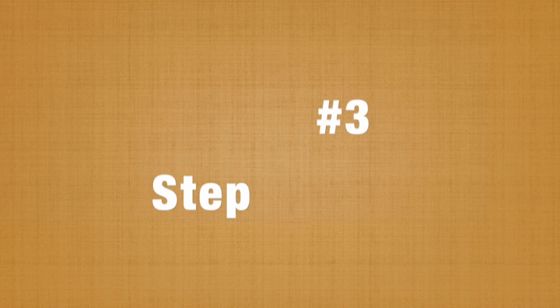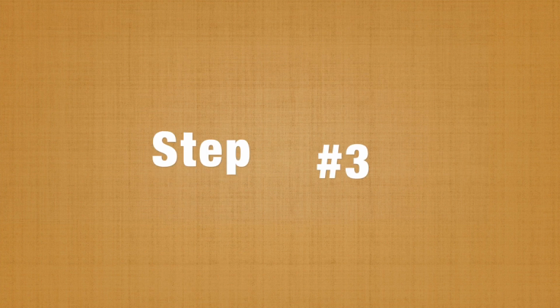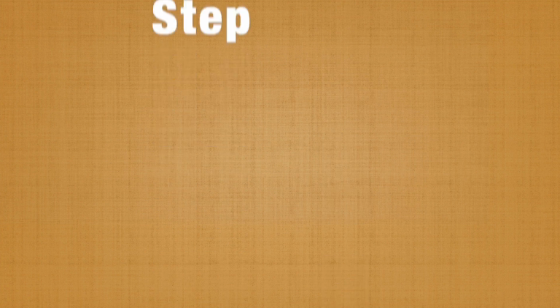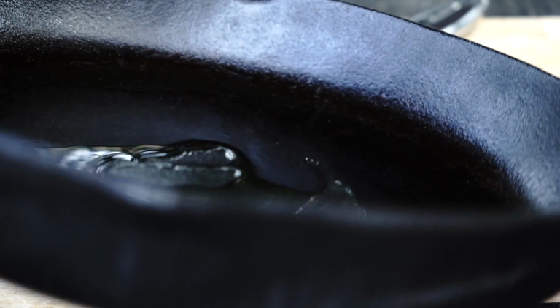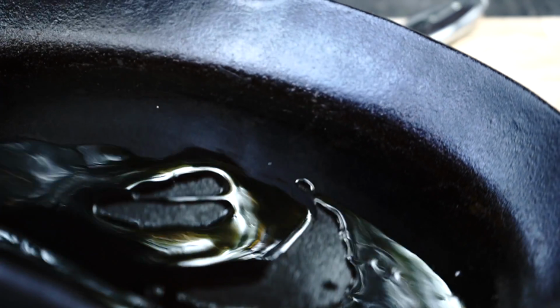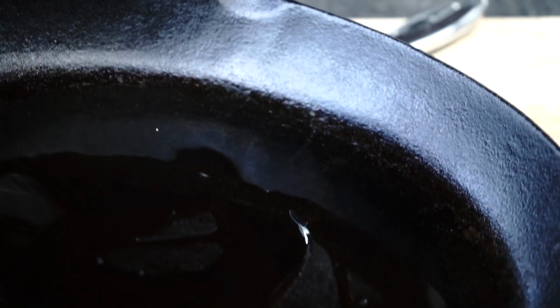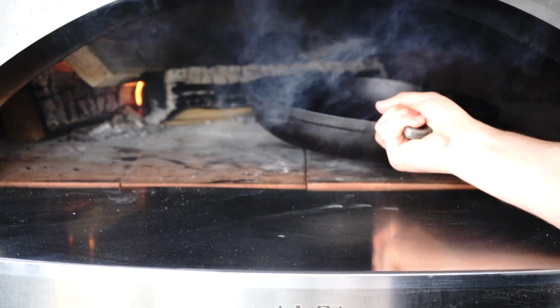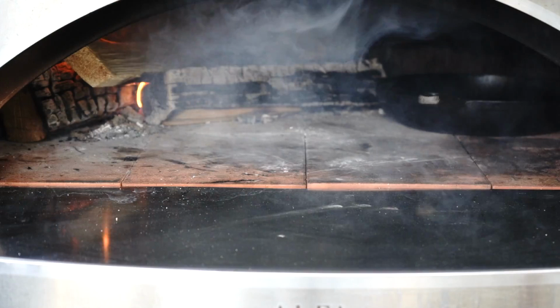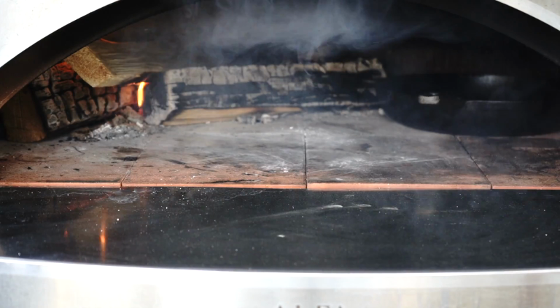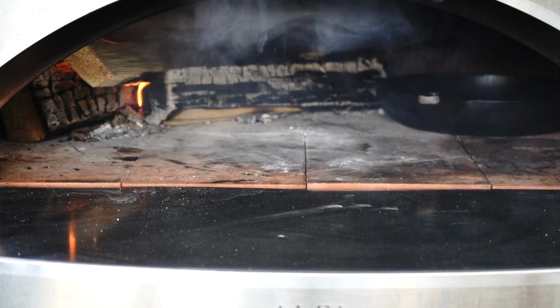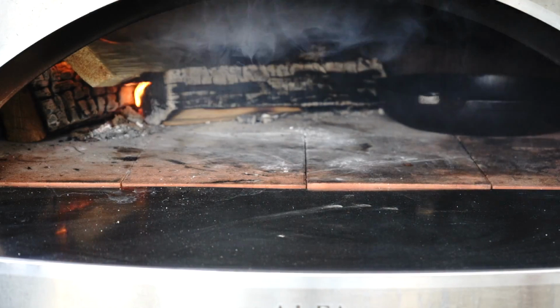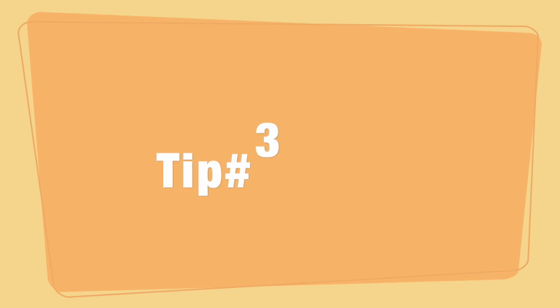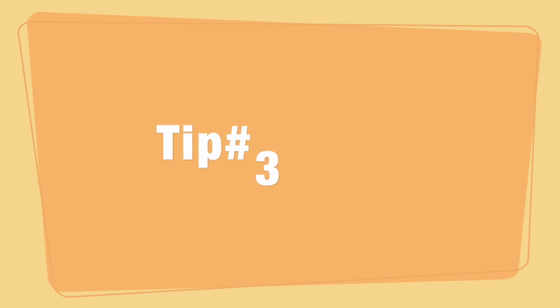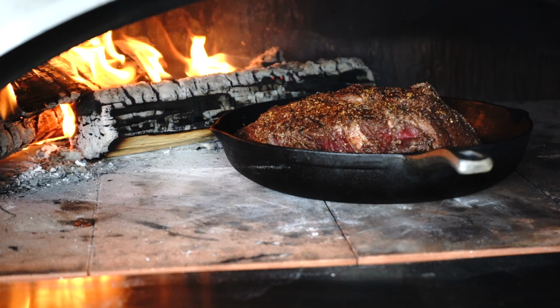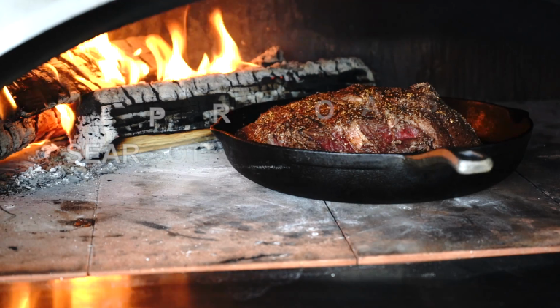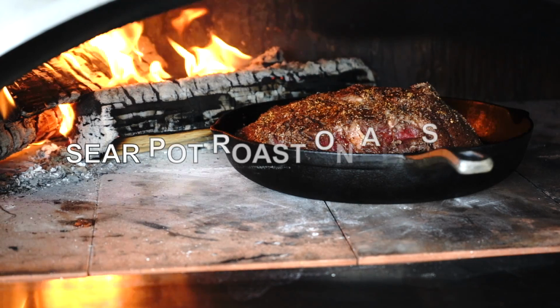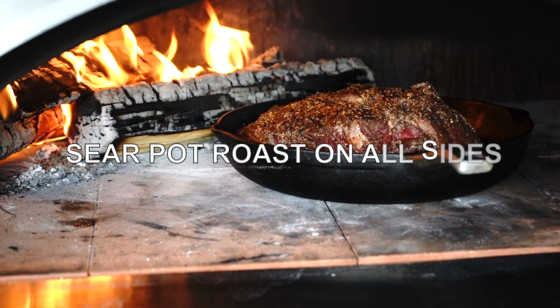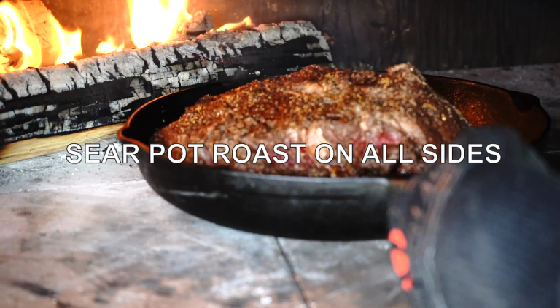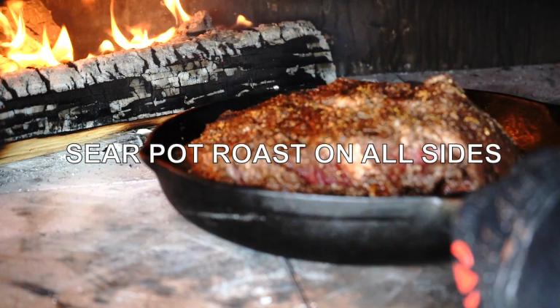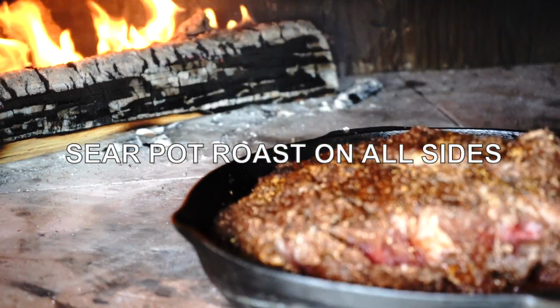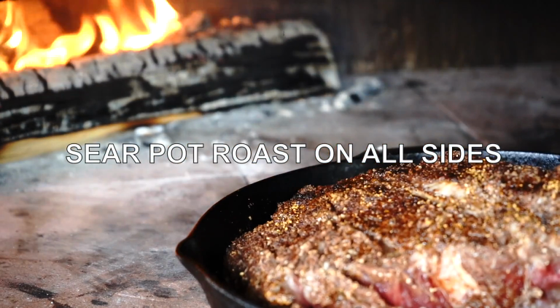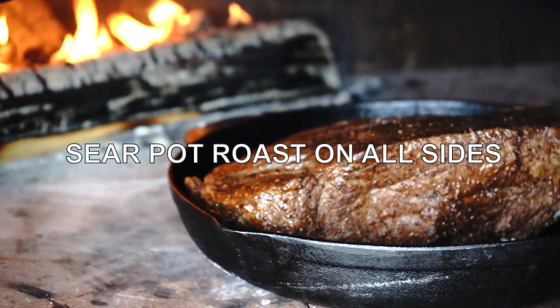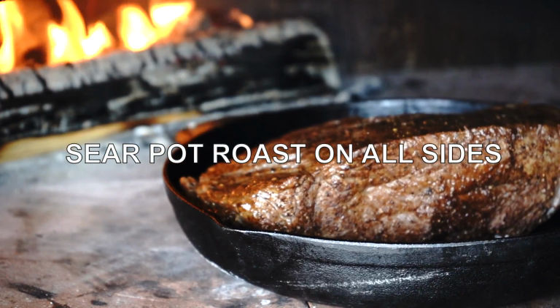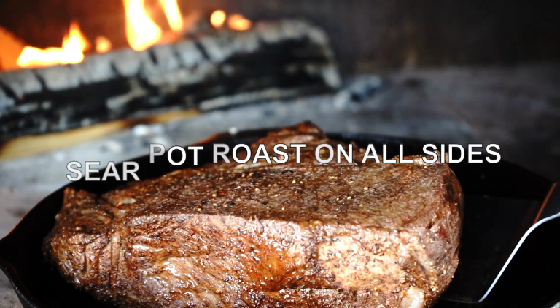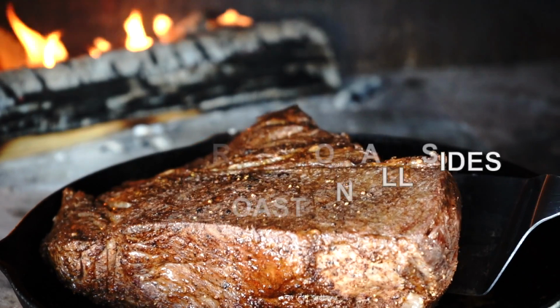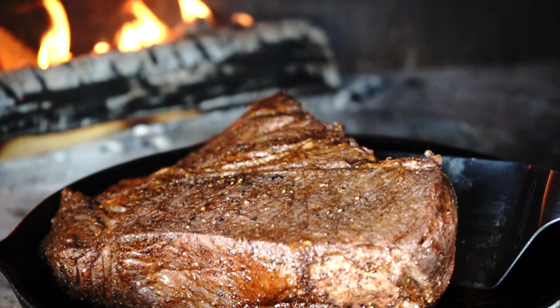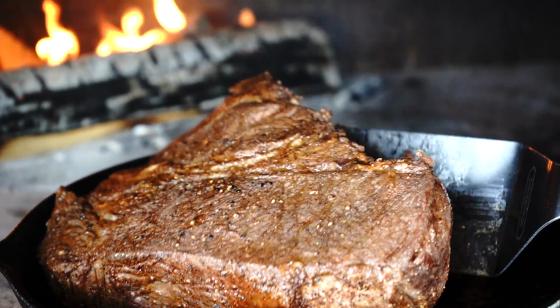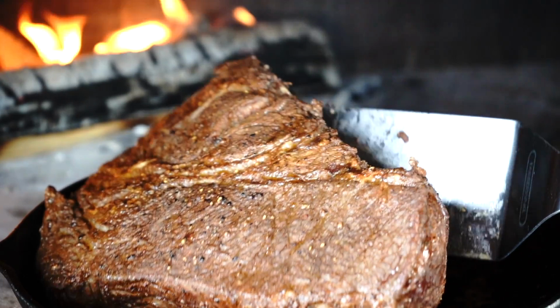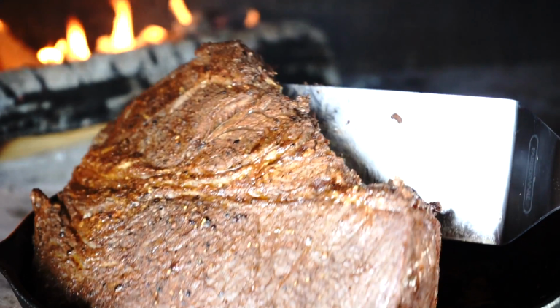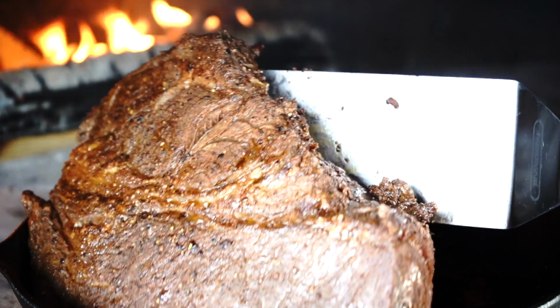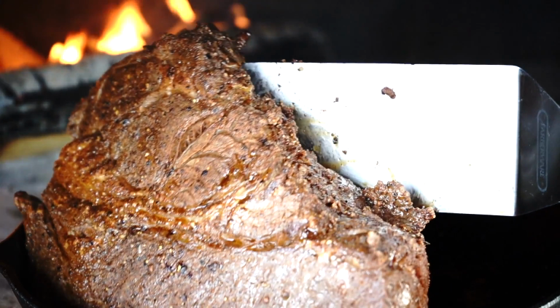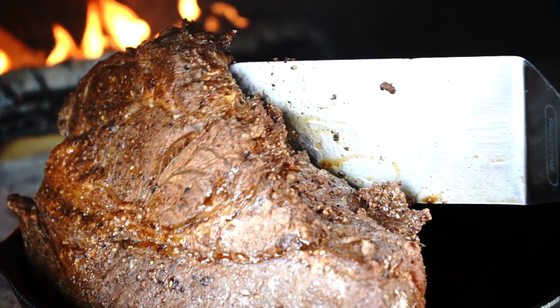Step number 3: pre-heat the cast iron skillet with oil in the oven. Tip number 3: sear the pot roast on all sides for several minutes on each side. This is an essential process which will amplify the taste of the meat and lock all the juices inside.